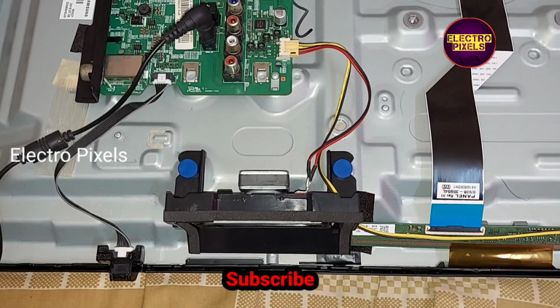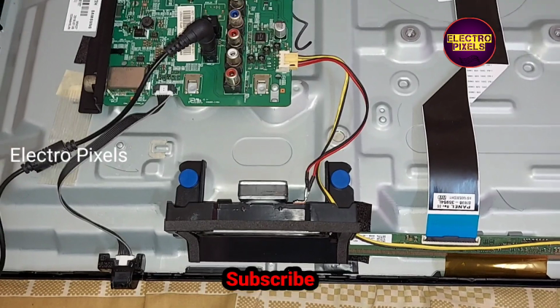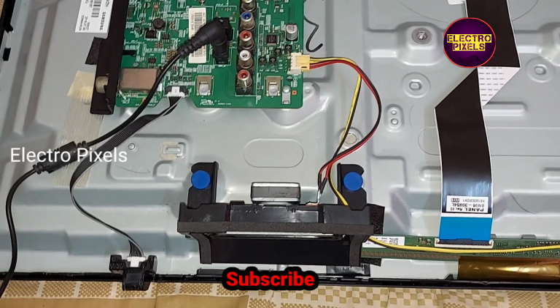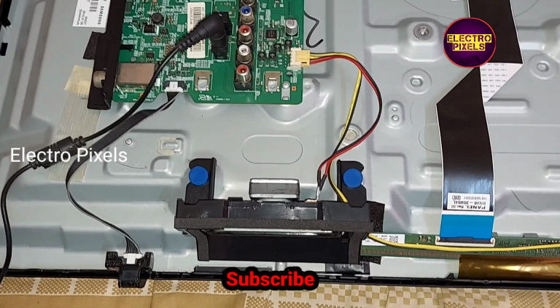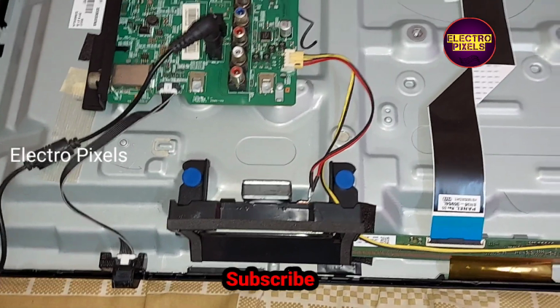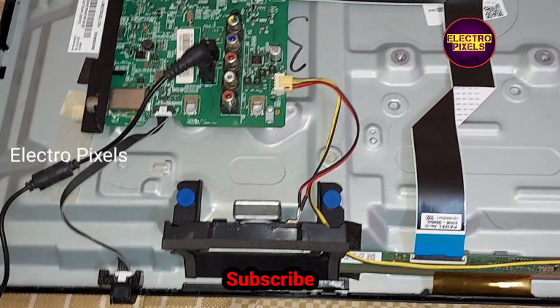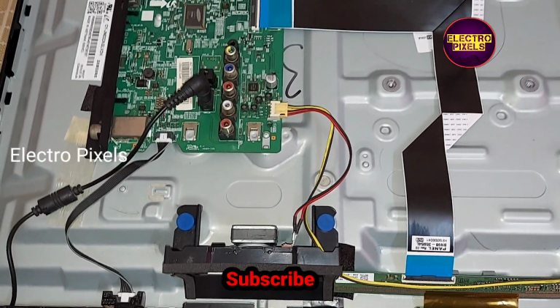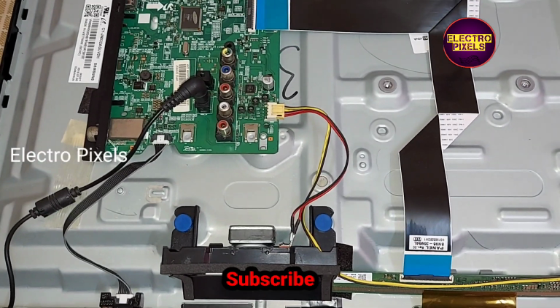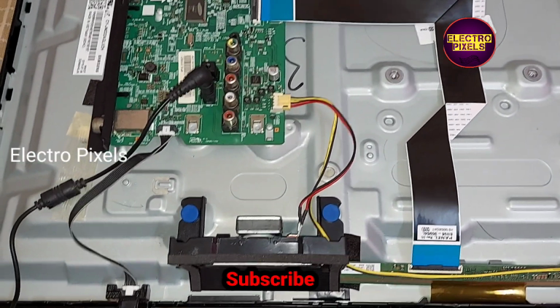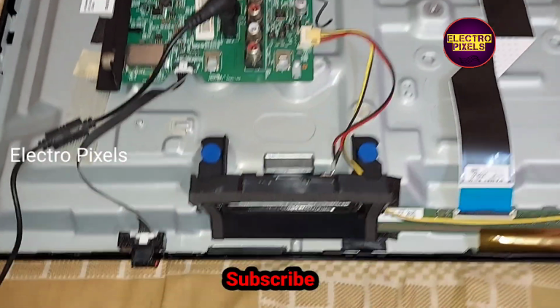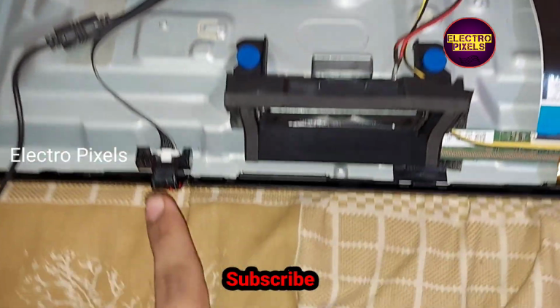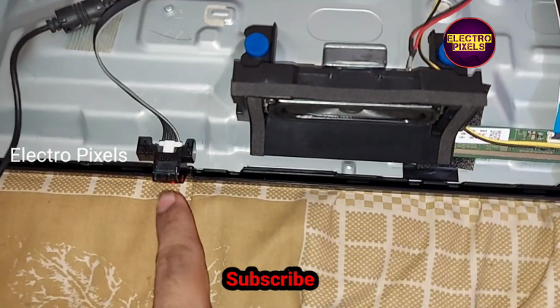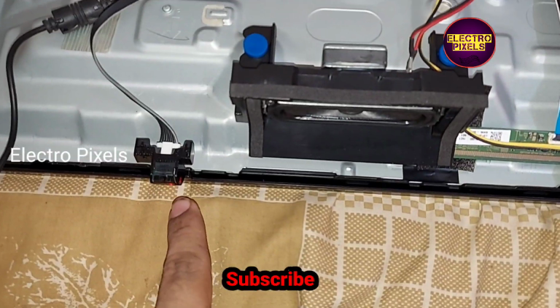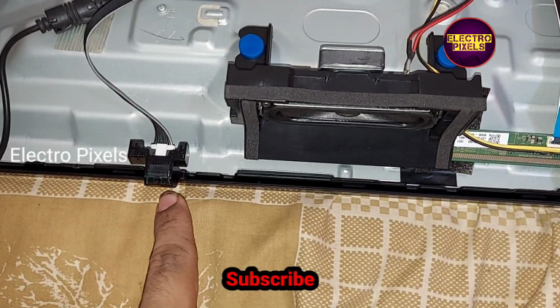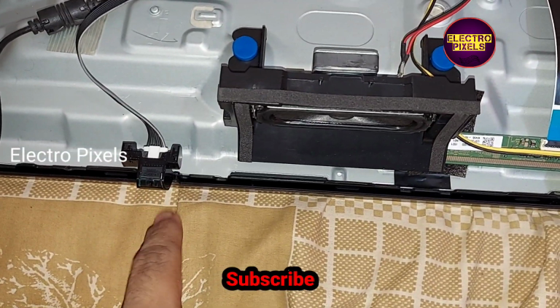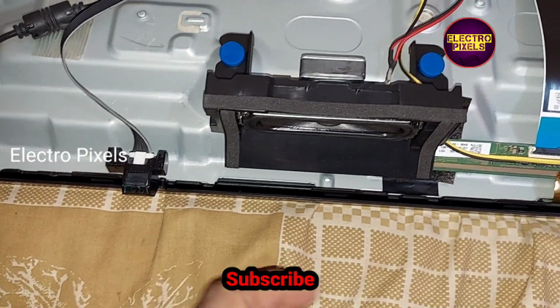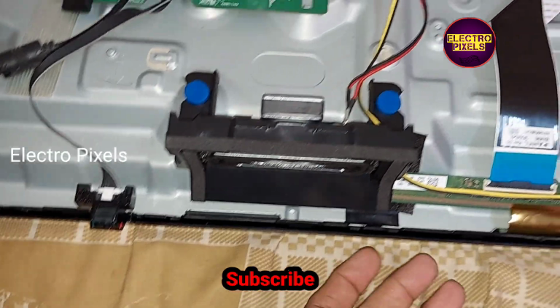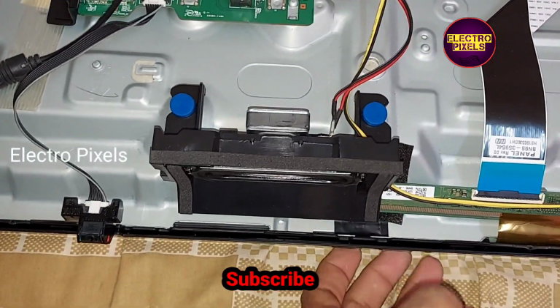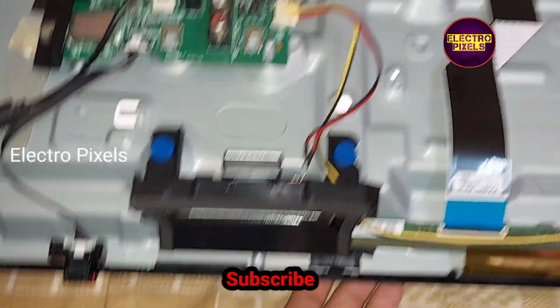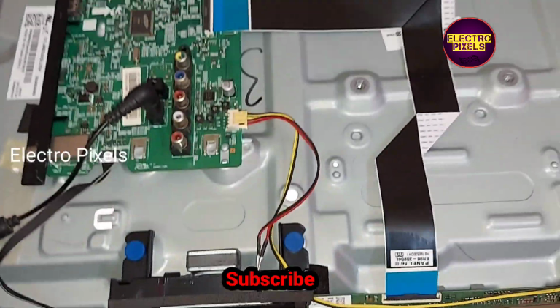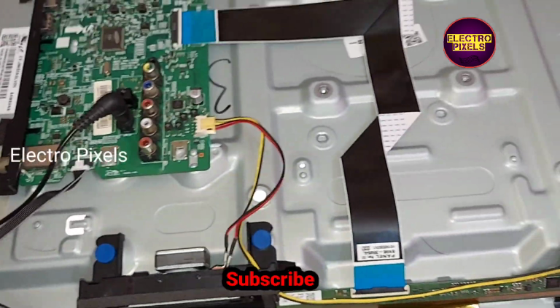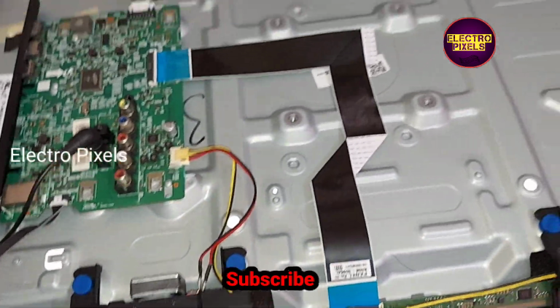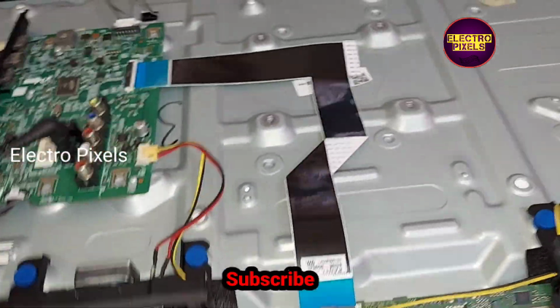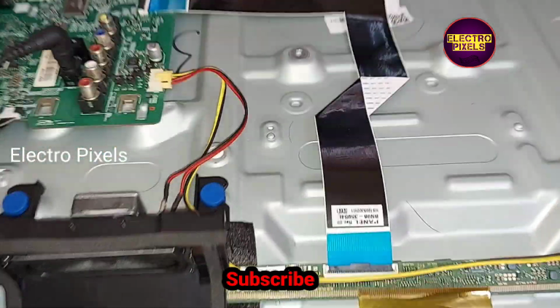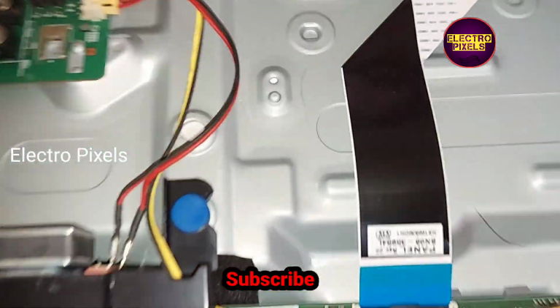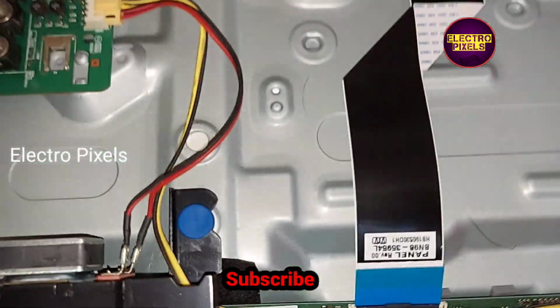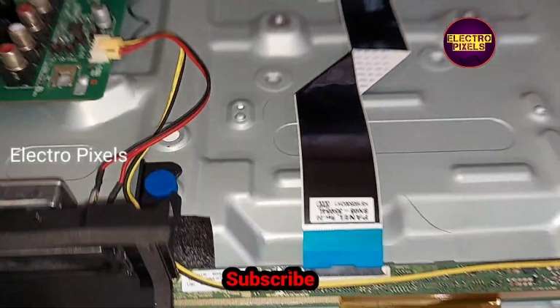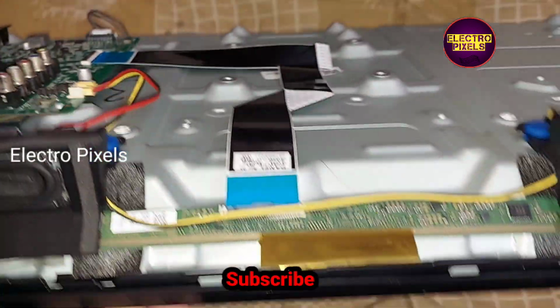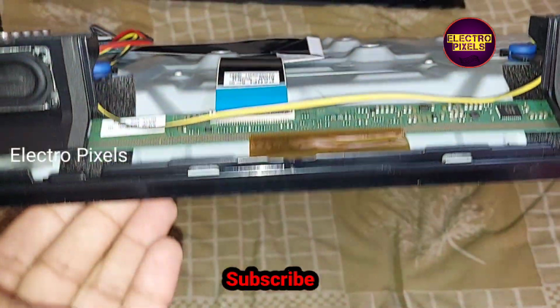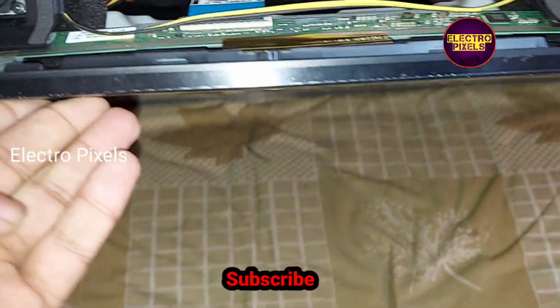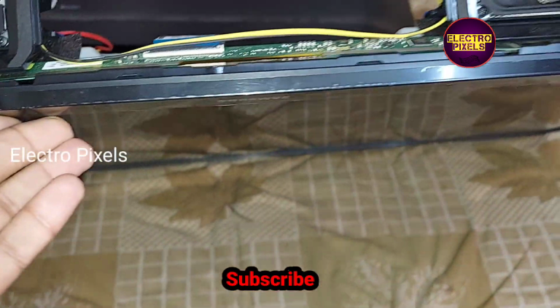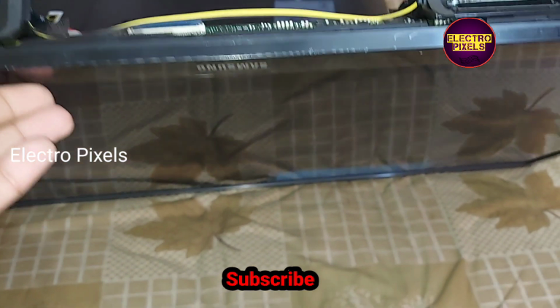The 19-volt DC adapter is connected. You can see the red light blinking. Now the TV has turned on — you can see the backlight.